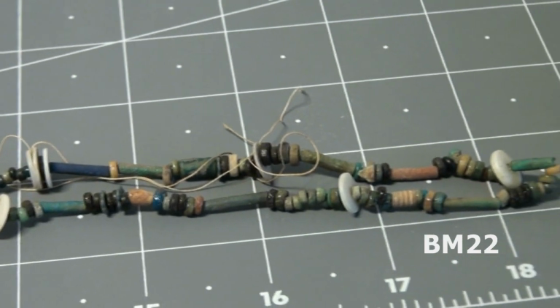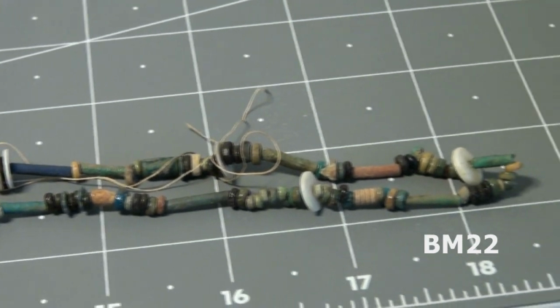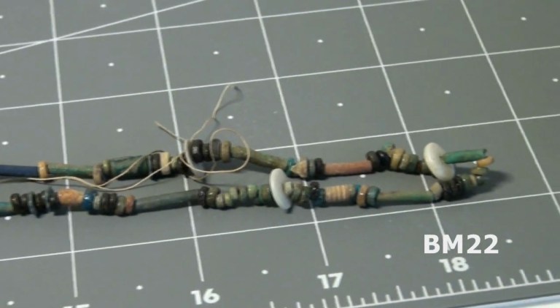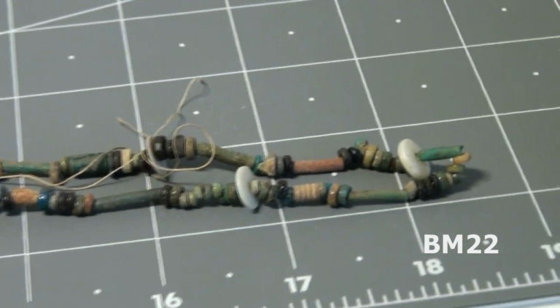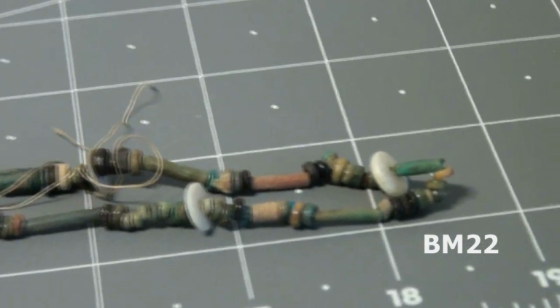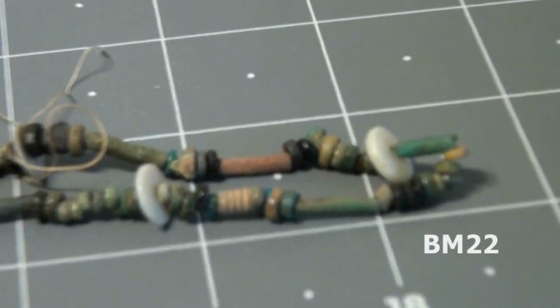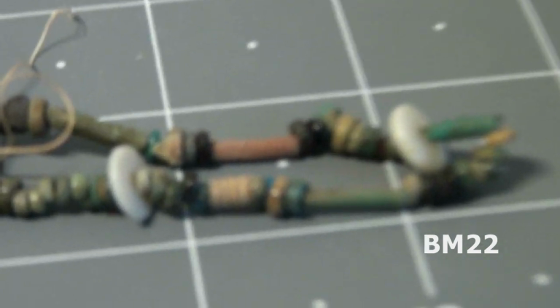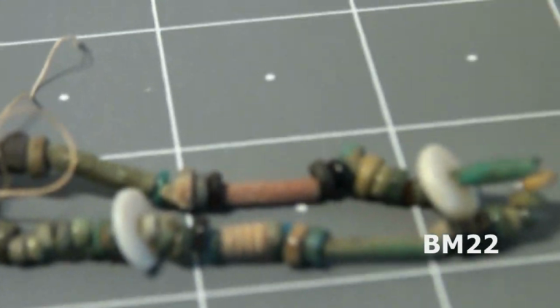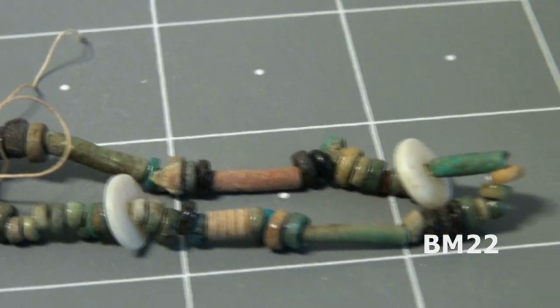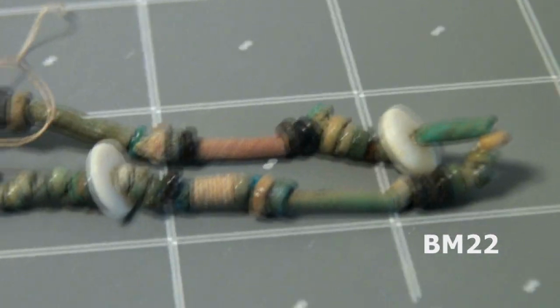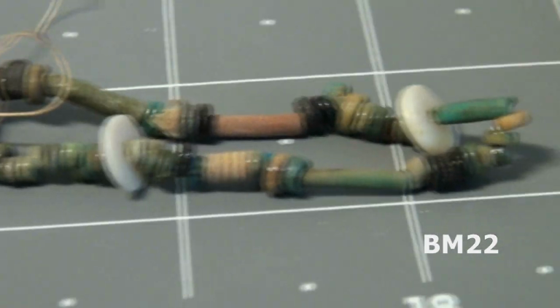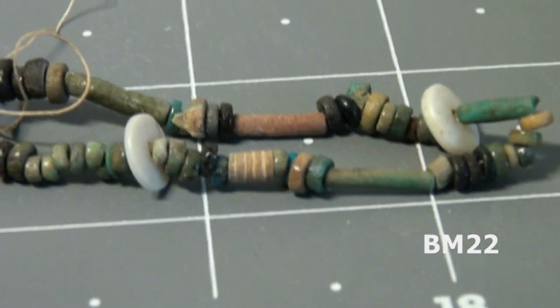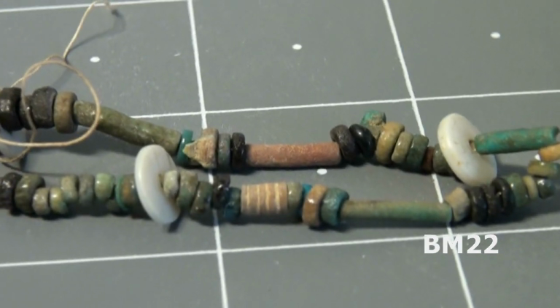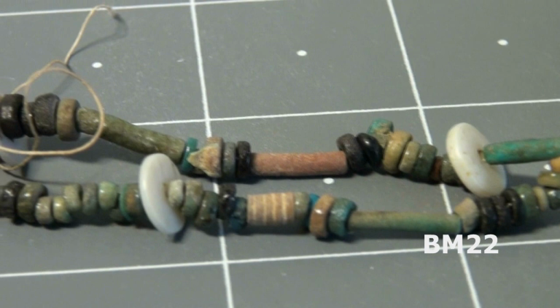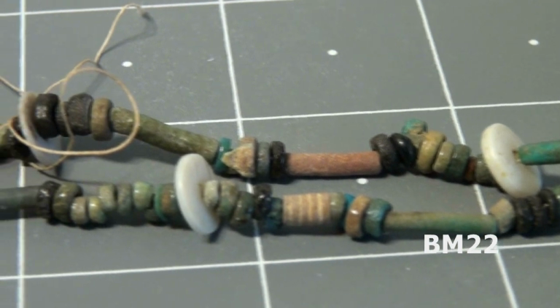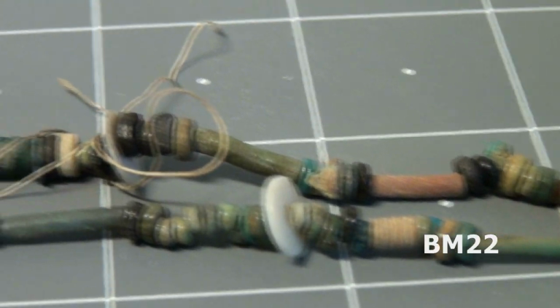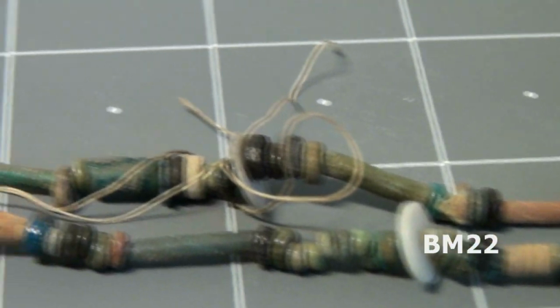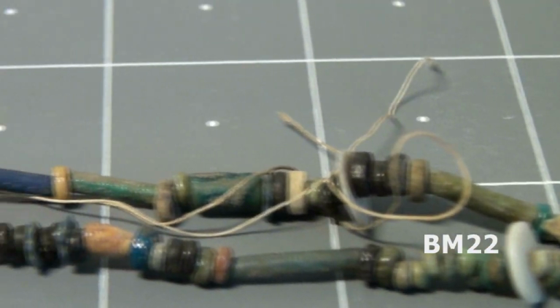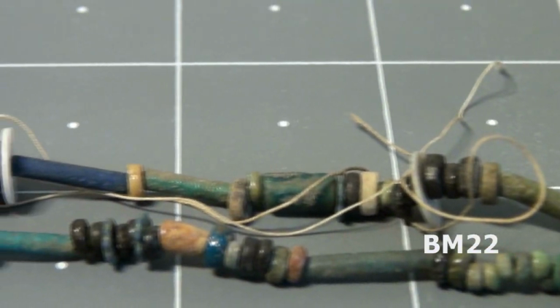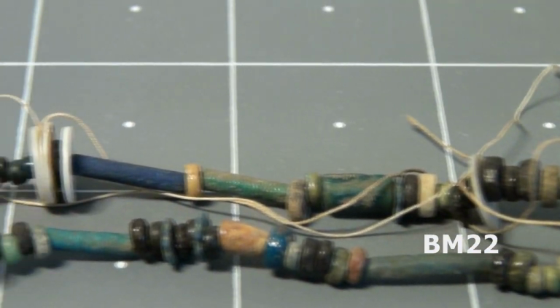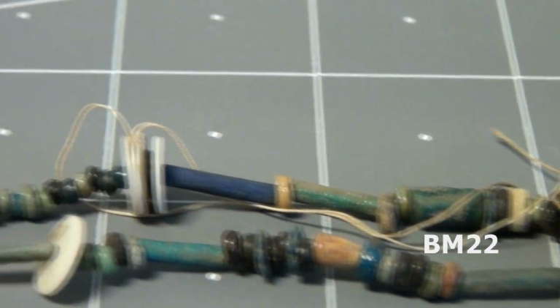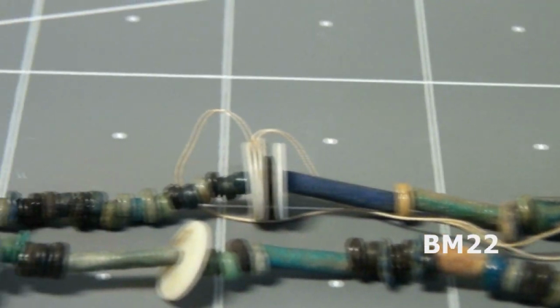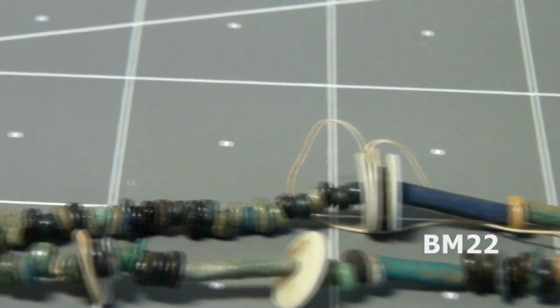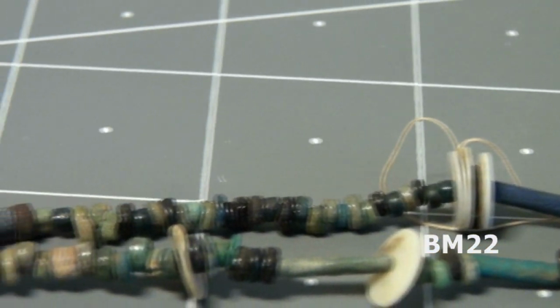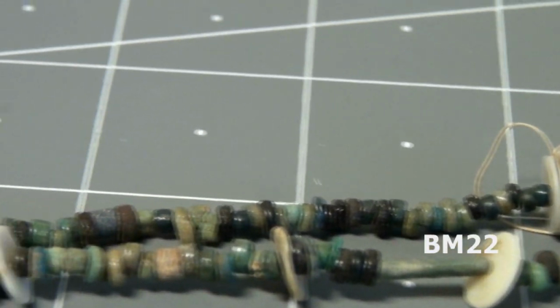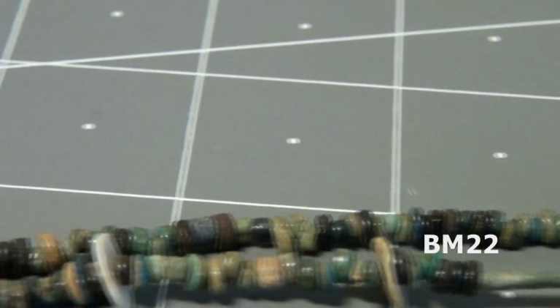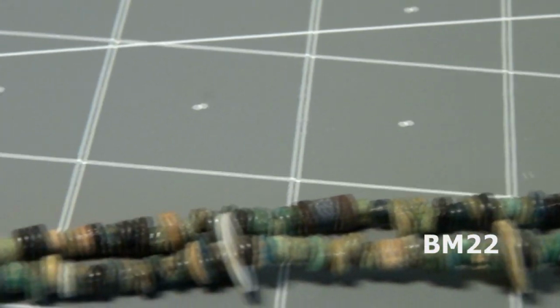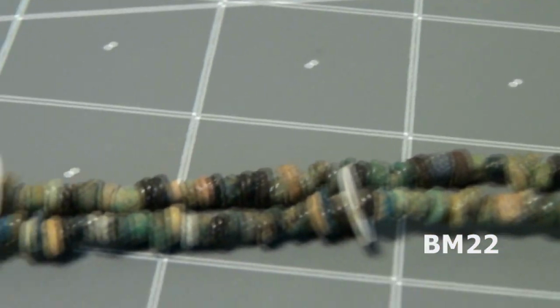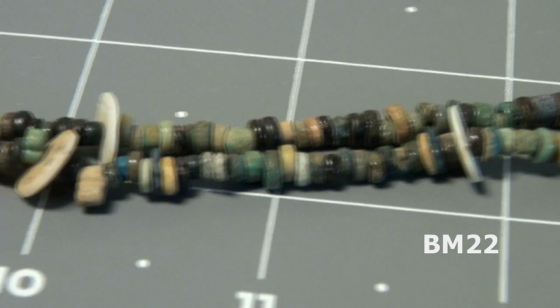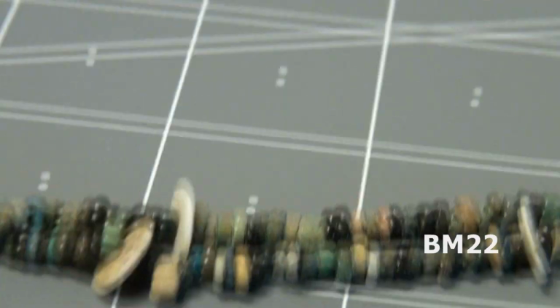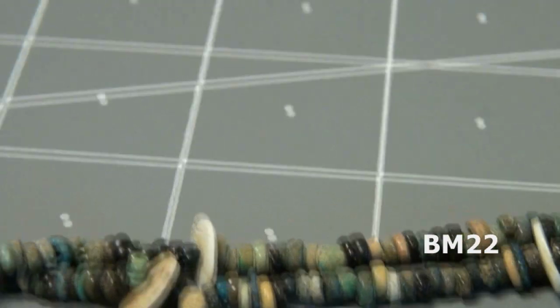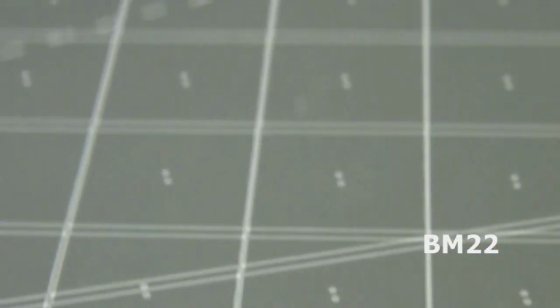This came from an Egyptian tomb — that's where it originally came from. Then it ended up in England, and then it was sold at auction multiple times, and then it ended up in my grubby little hands from an auction.